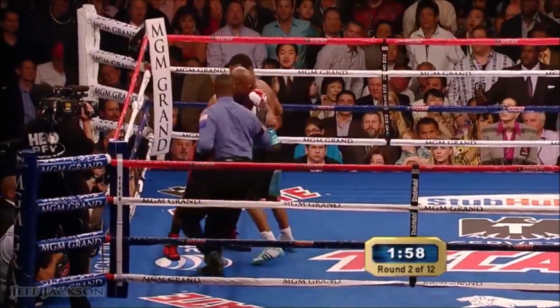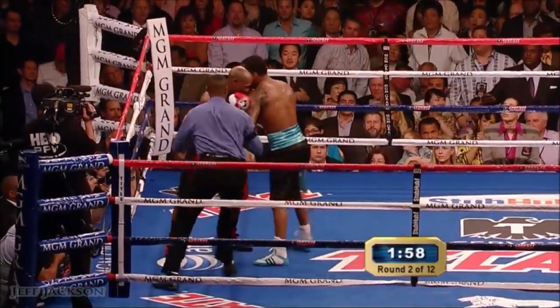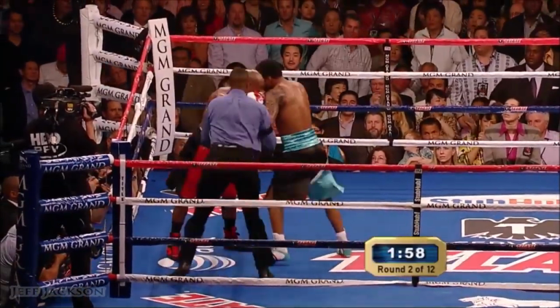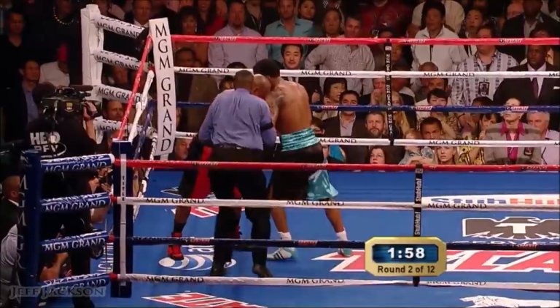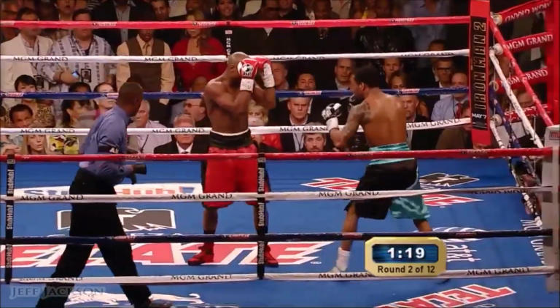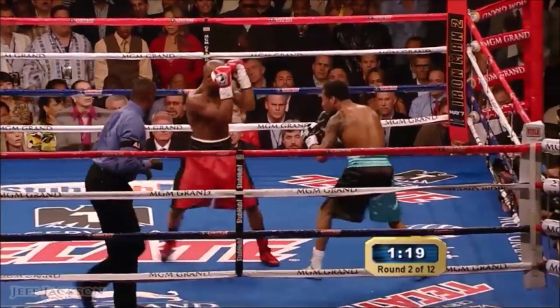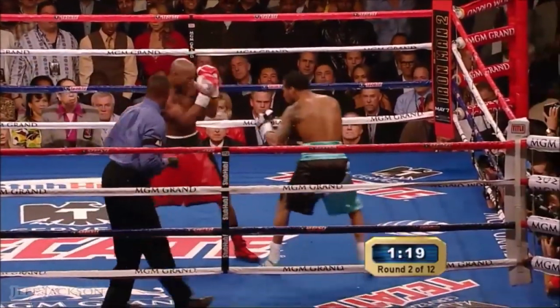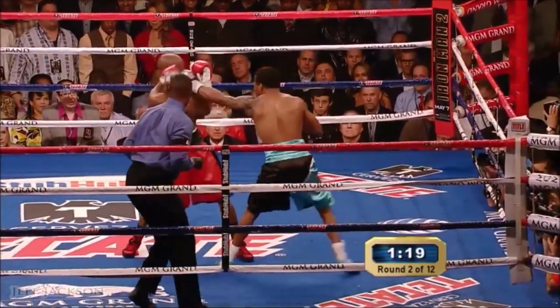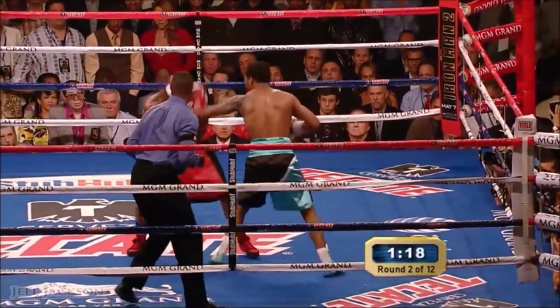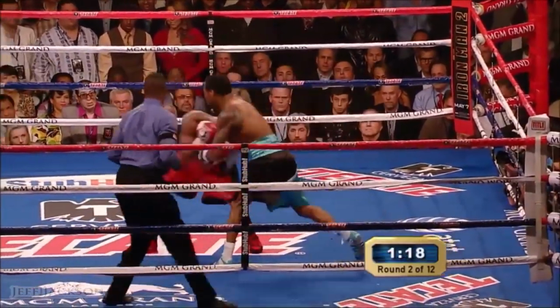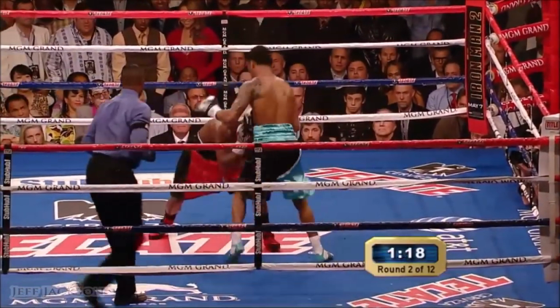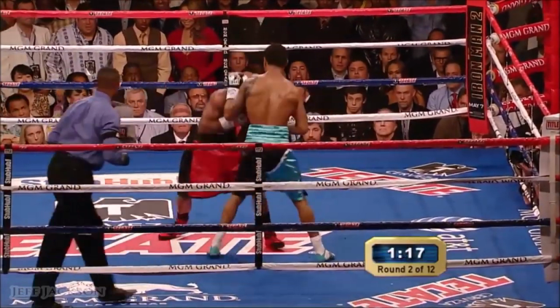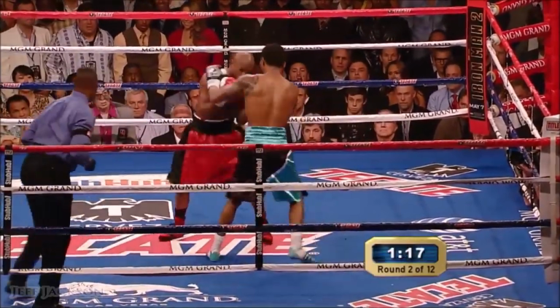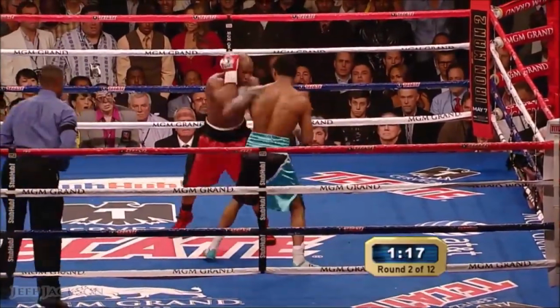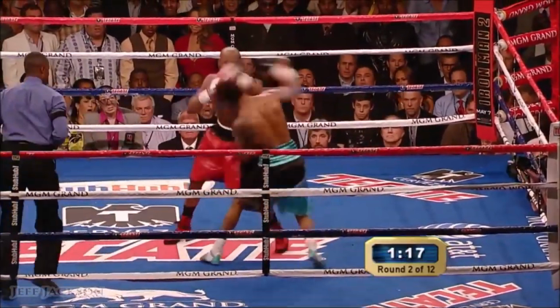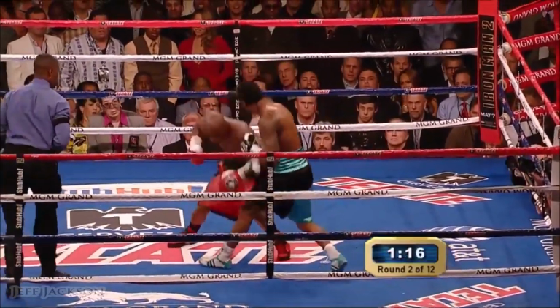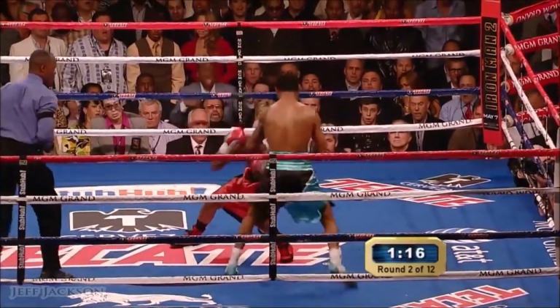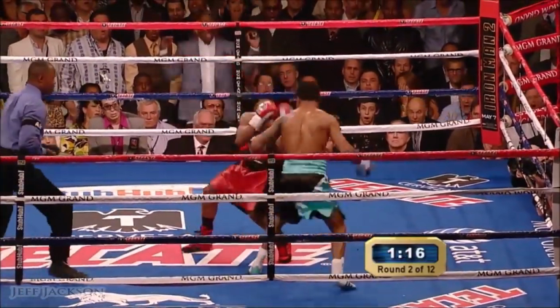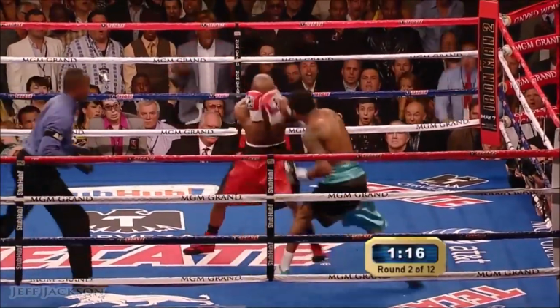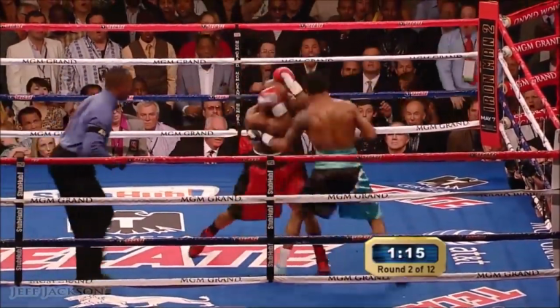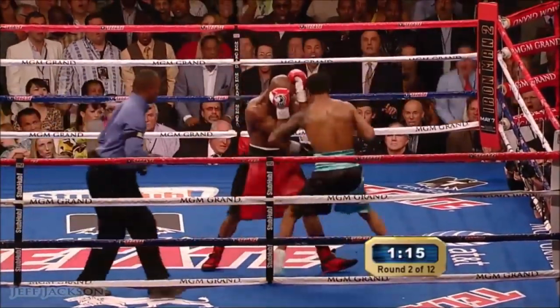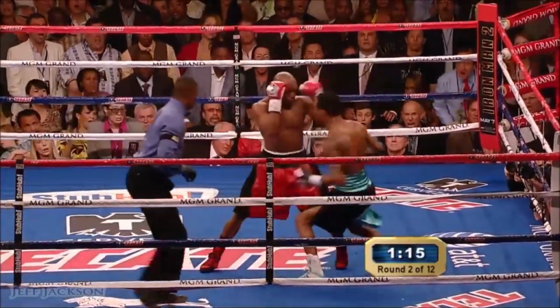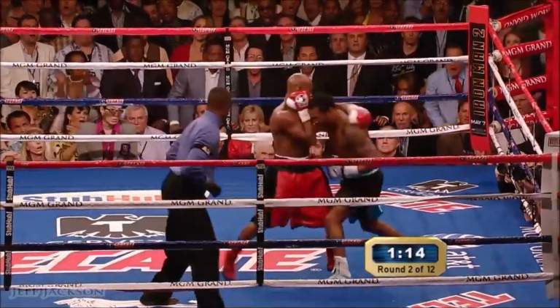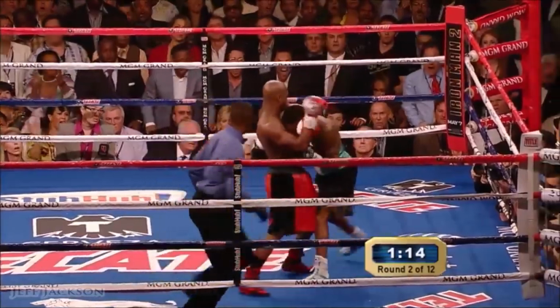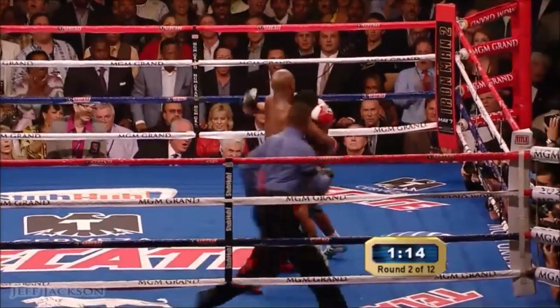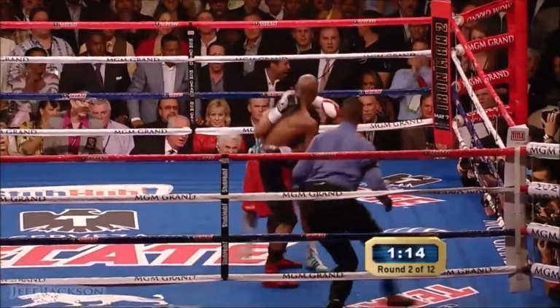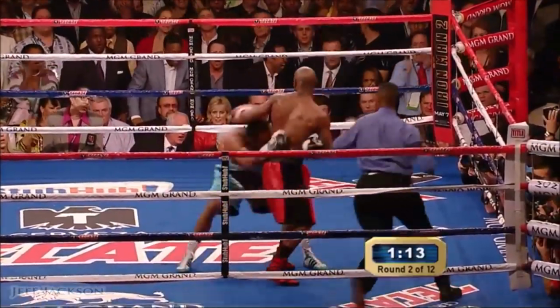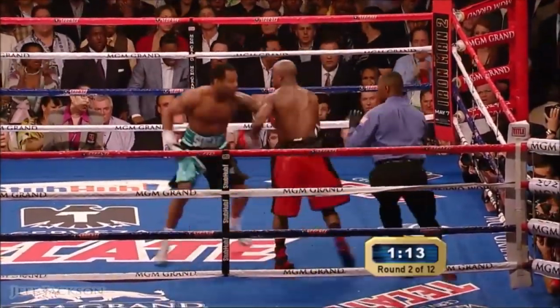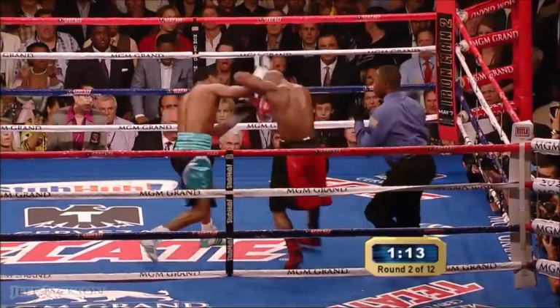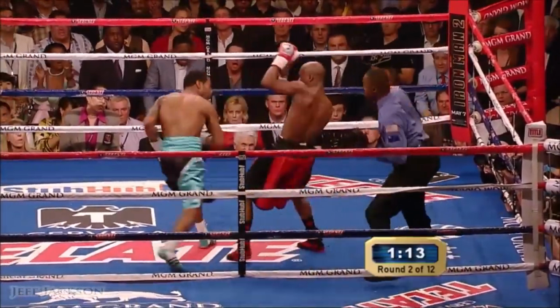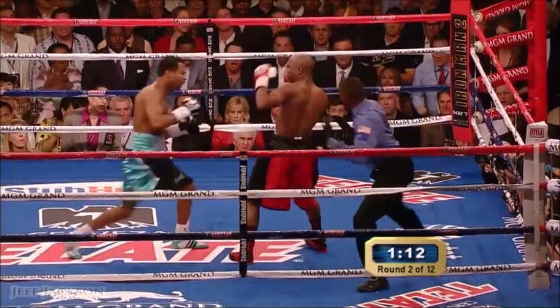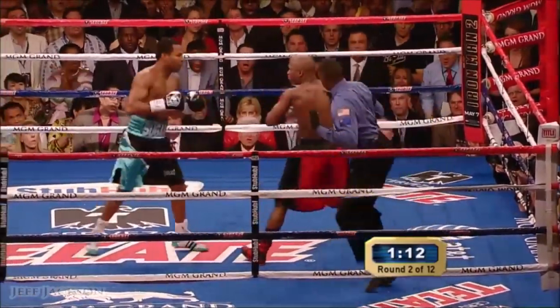He made a statement. Mayweather's reacting — that punch hurt him. Oh, he almost went down. He caught him, almost went down for the first time.